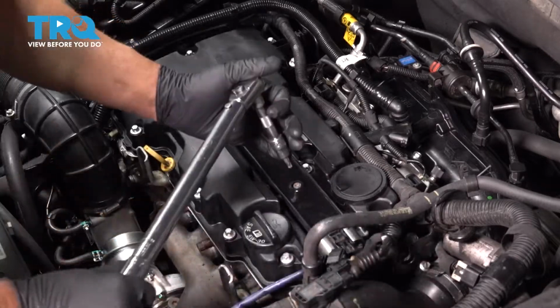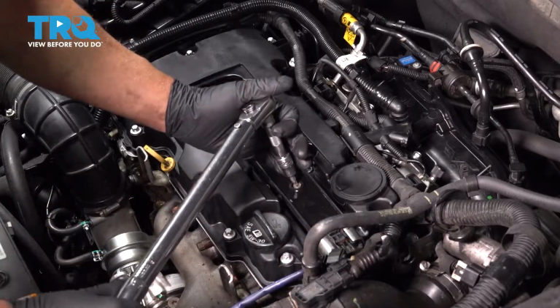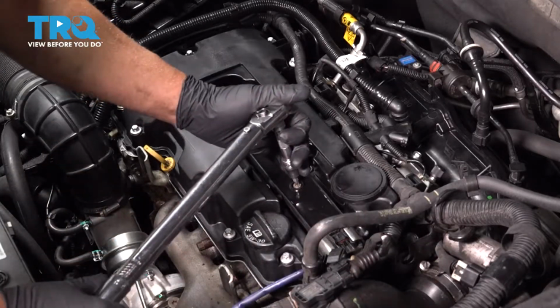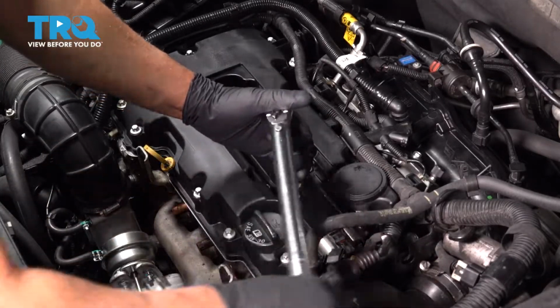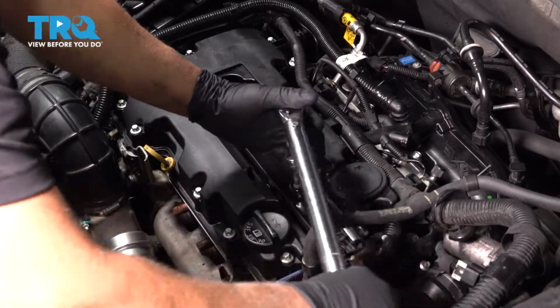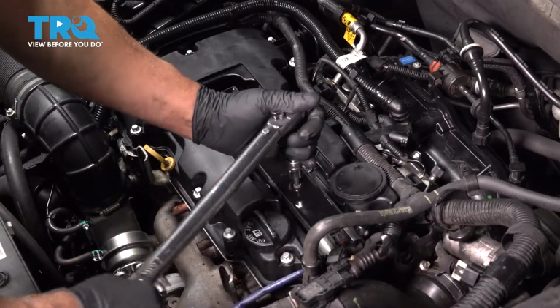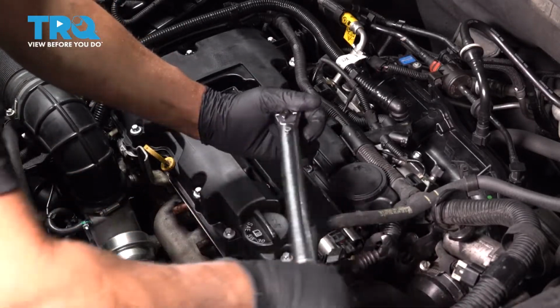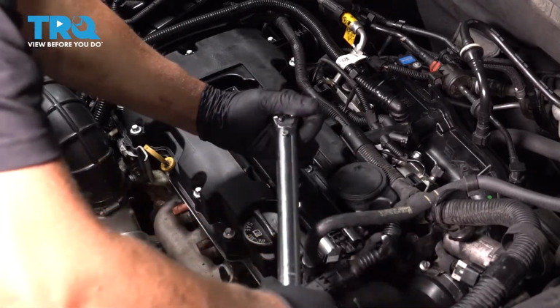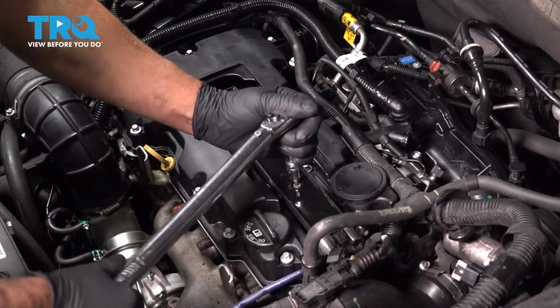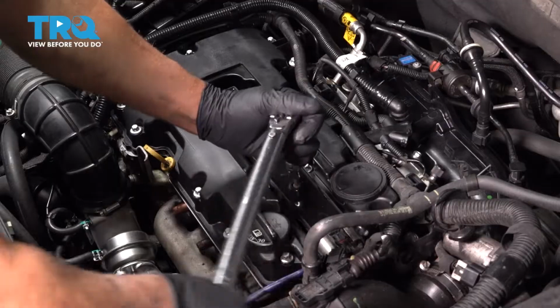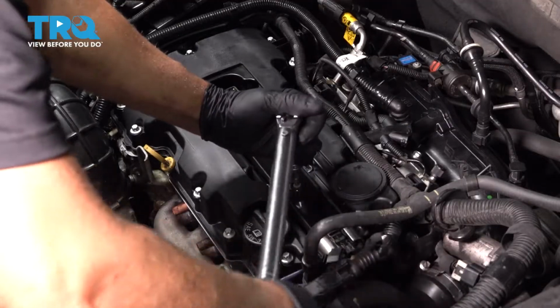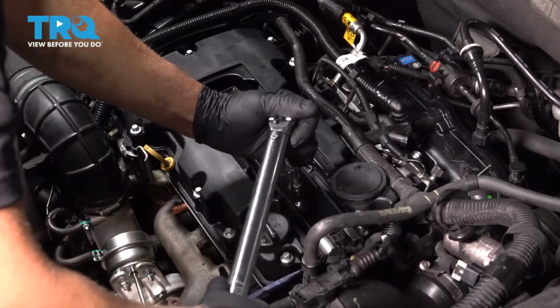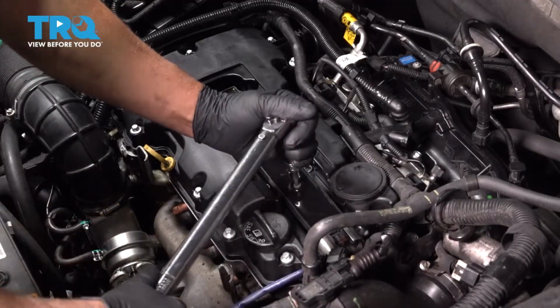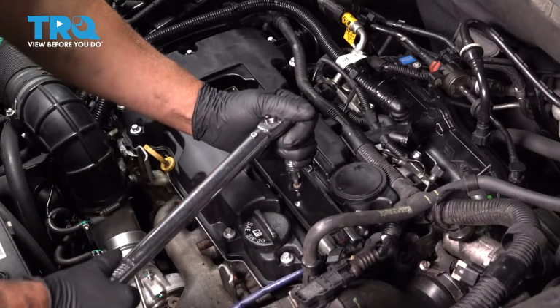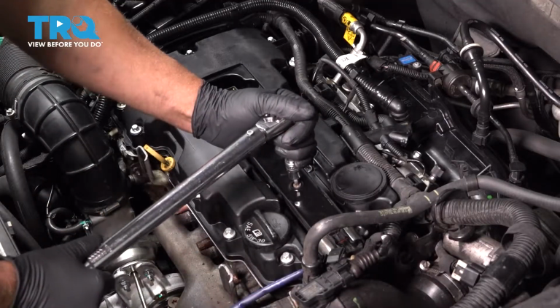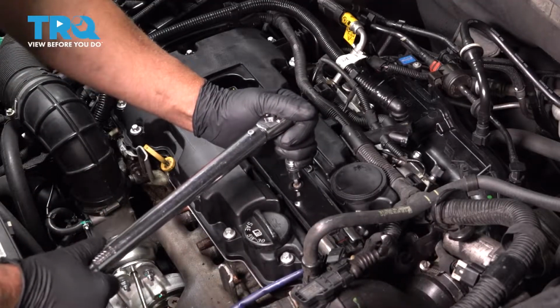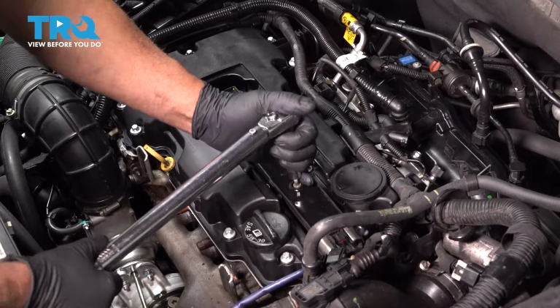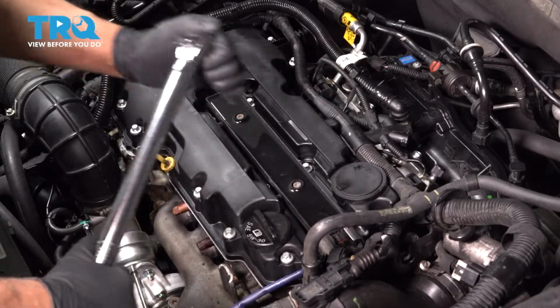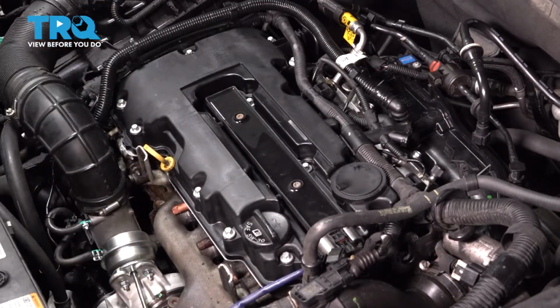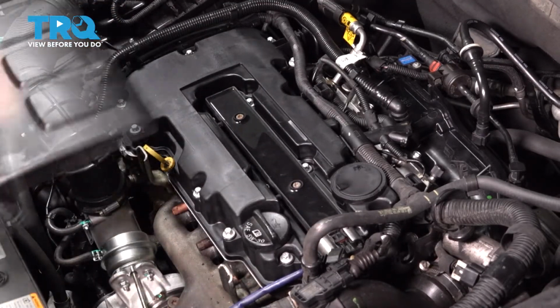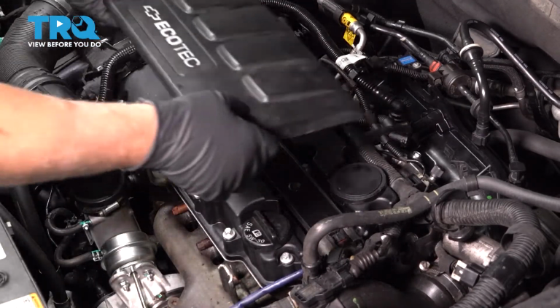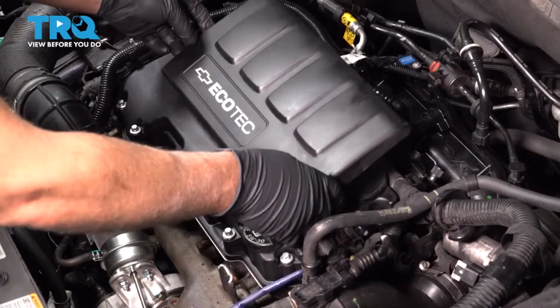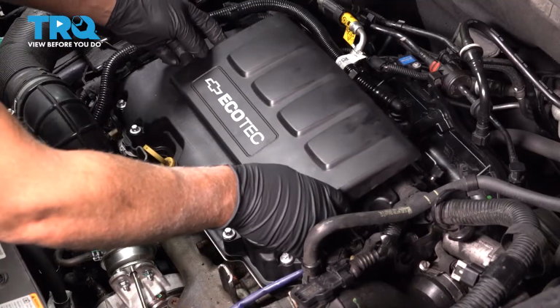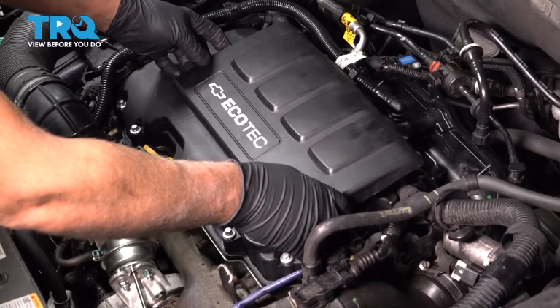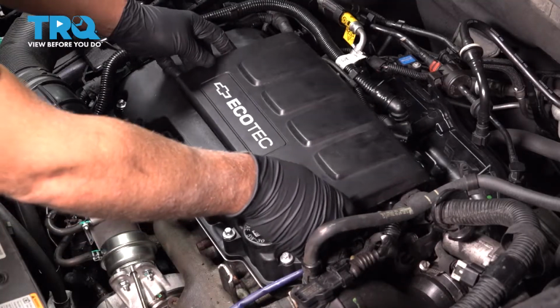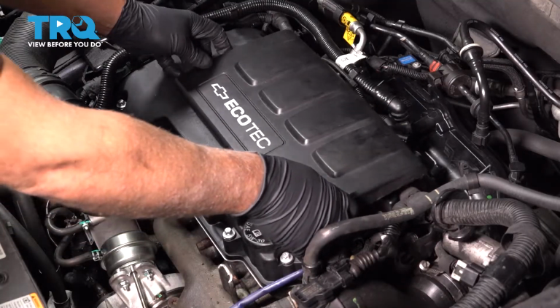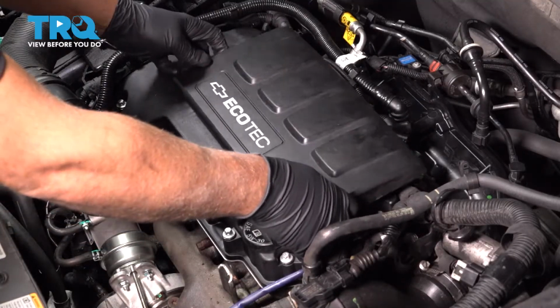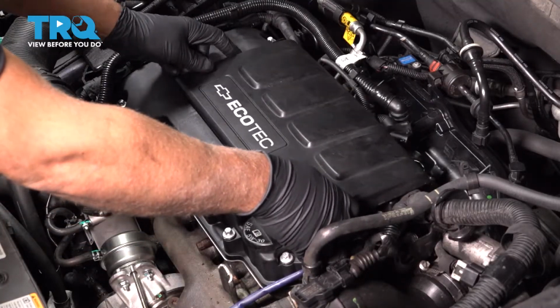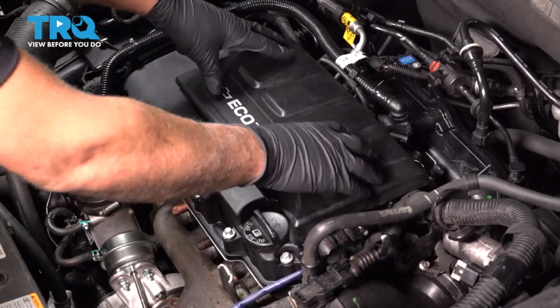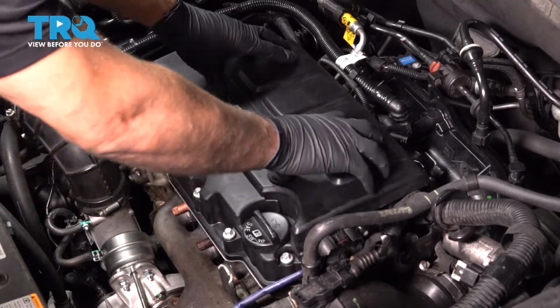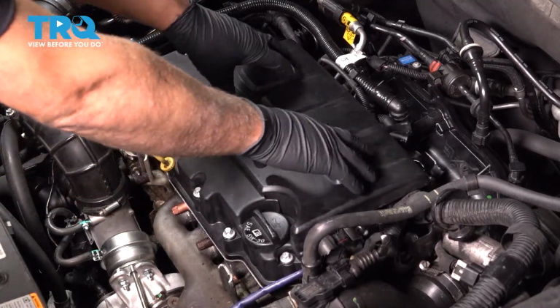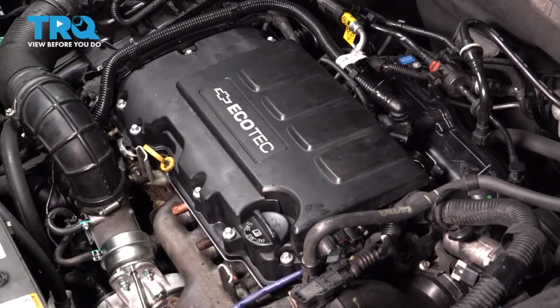I'm gonna torque those bolts to 71 inch-pounds. Put the engine cover on, just line it up and press it down.